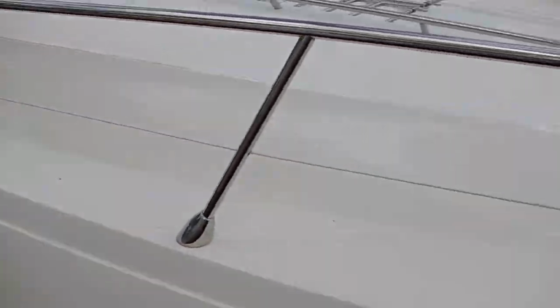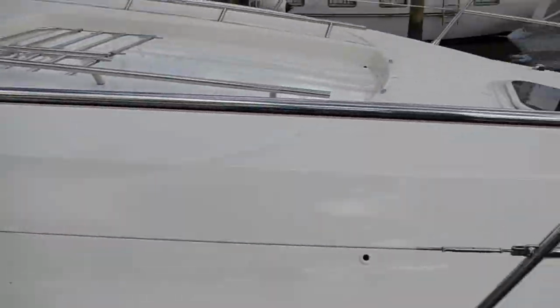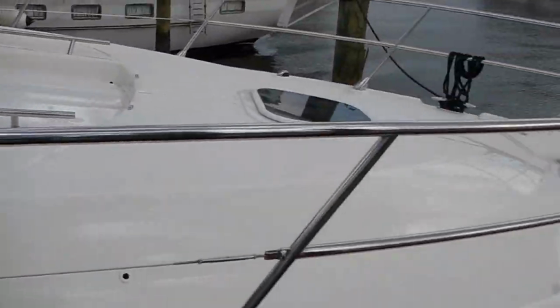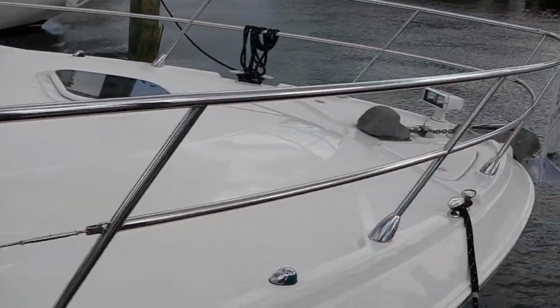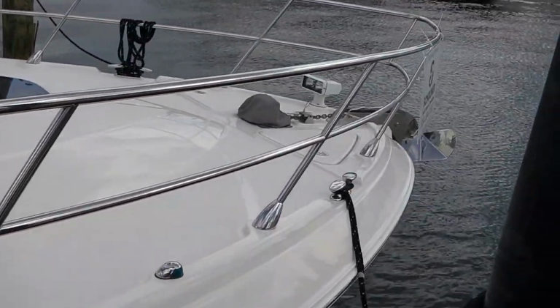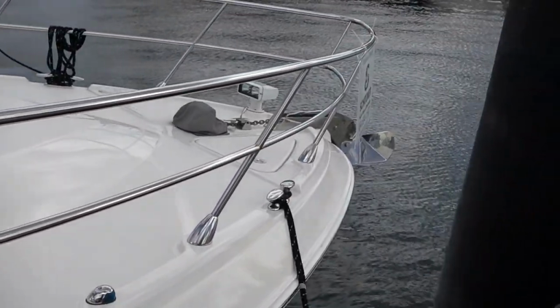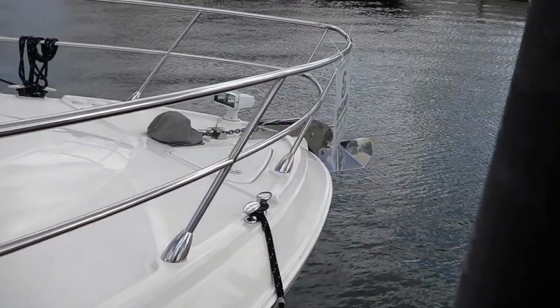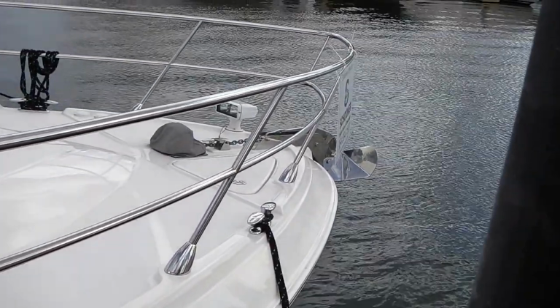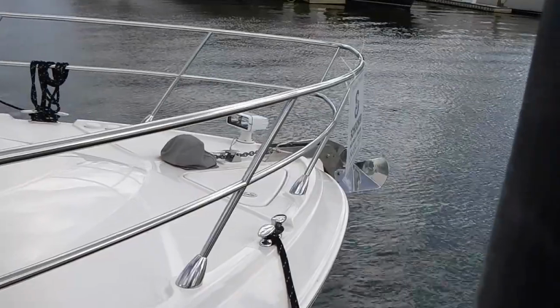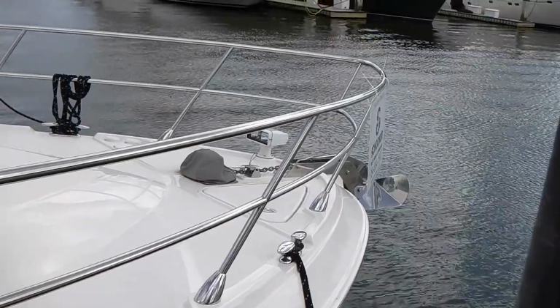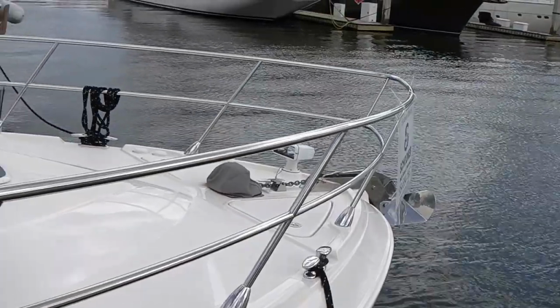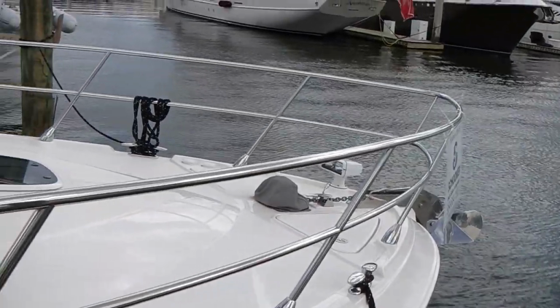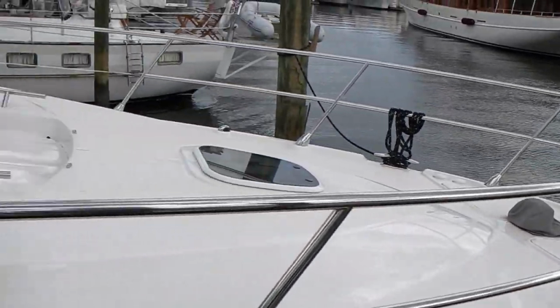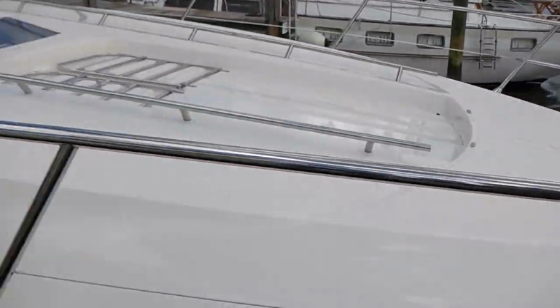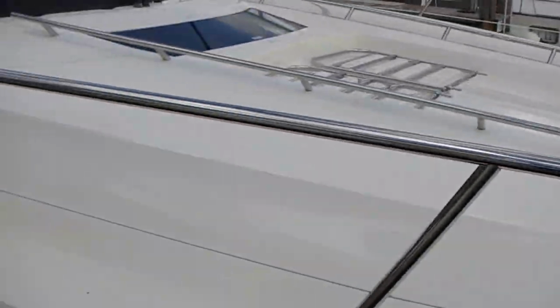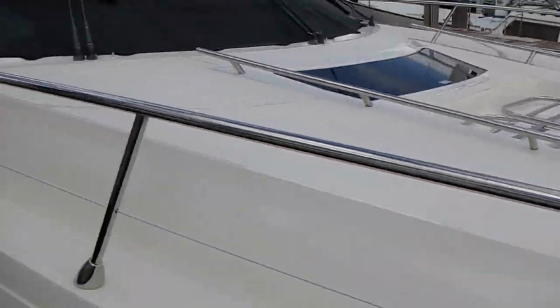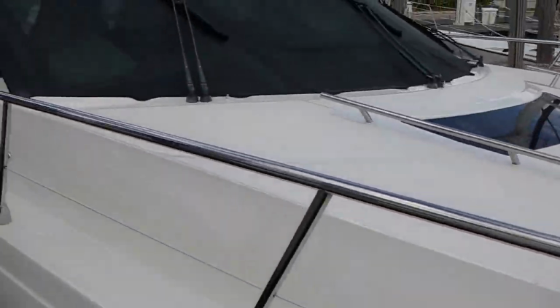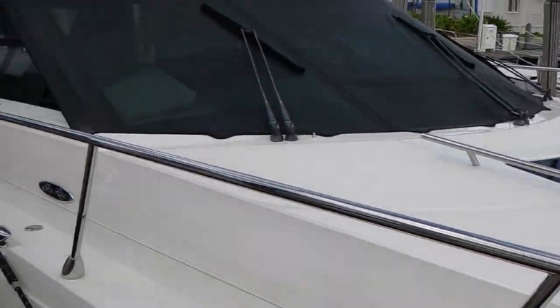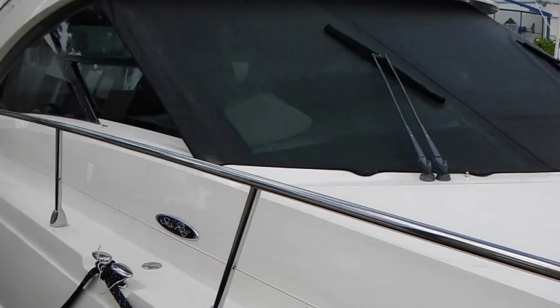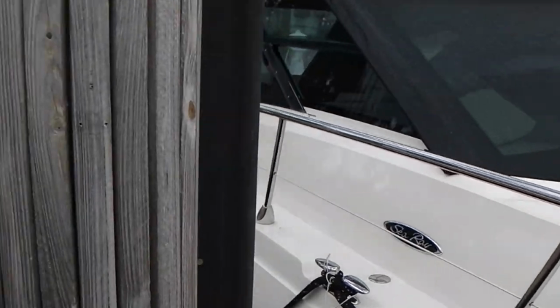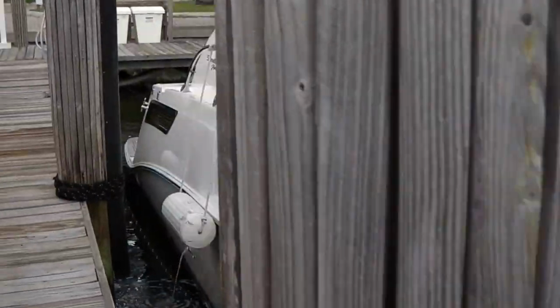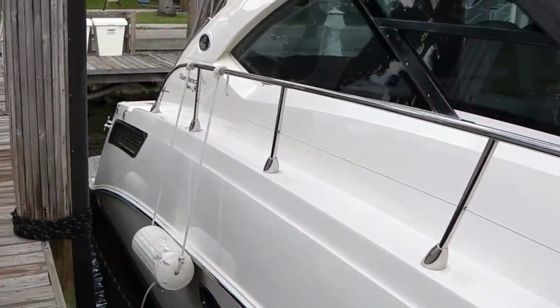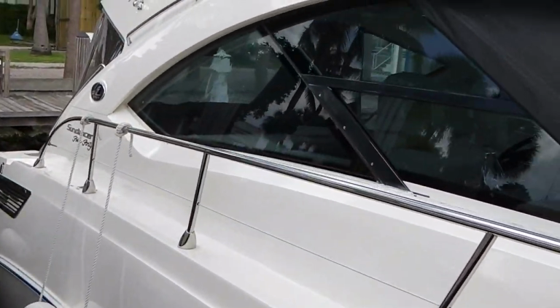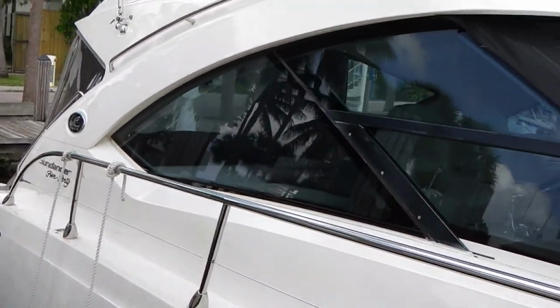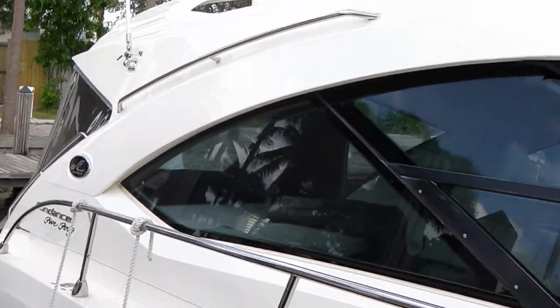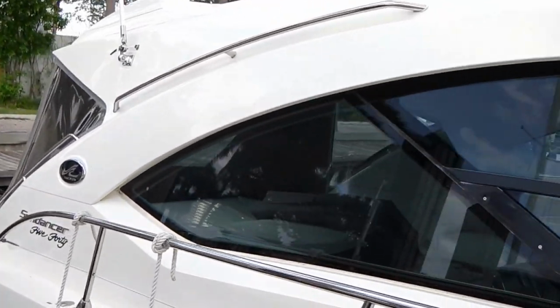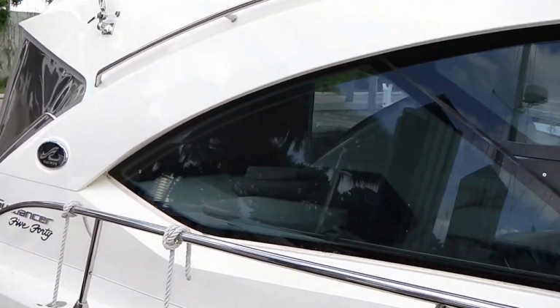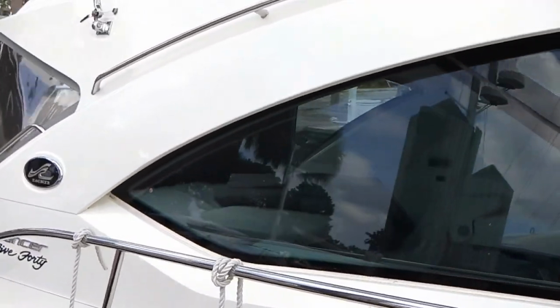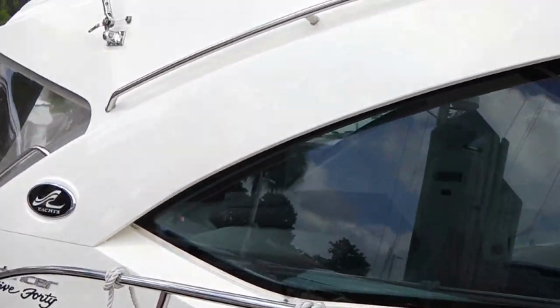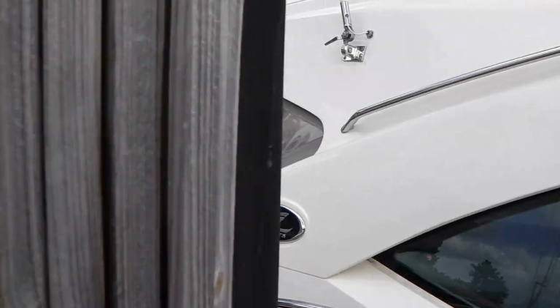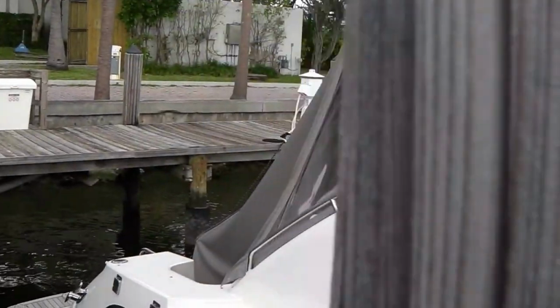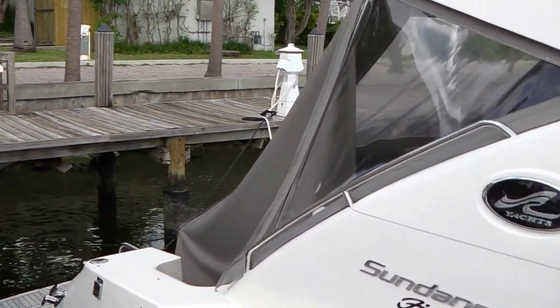Beautiful lines, very nice shape. Here we can see the stainless steel anchor and the searchlight. She is captain maintained, and the owners are moving up to a larger vessel.